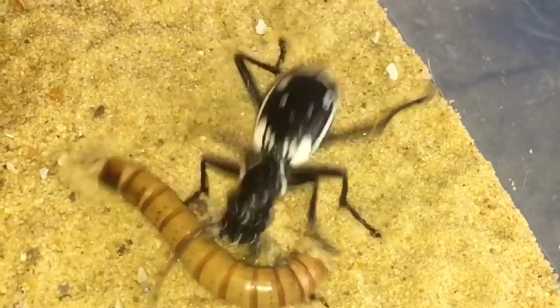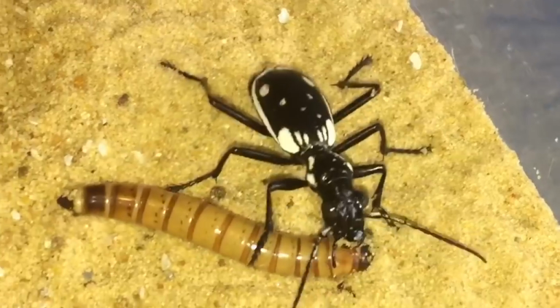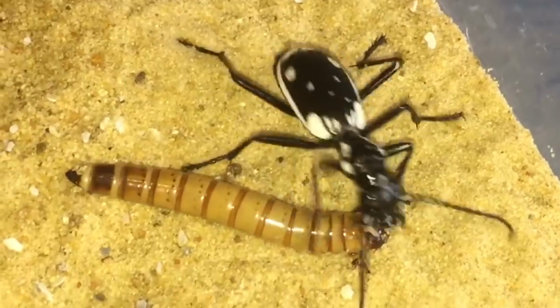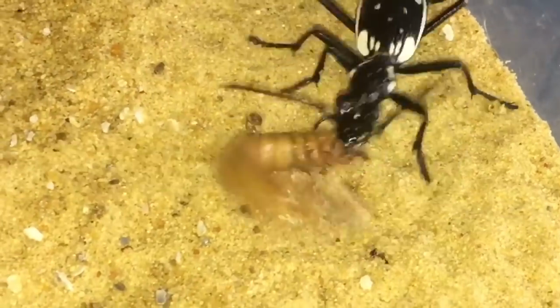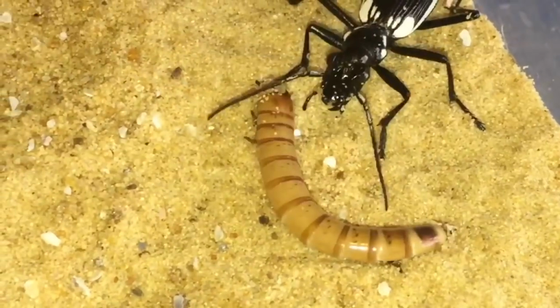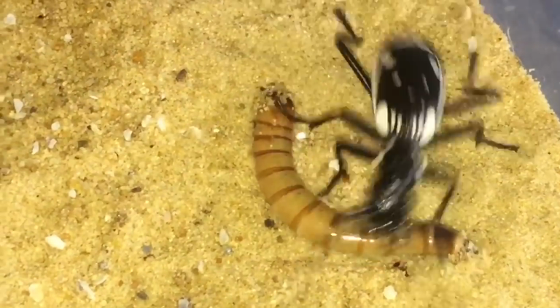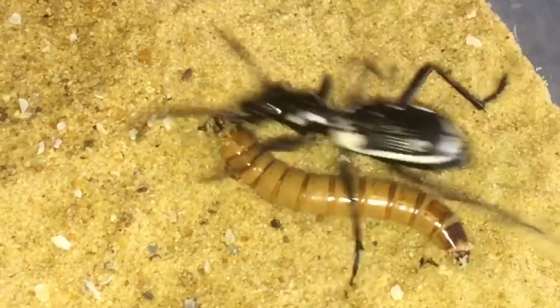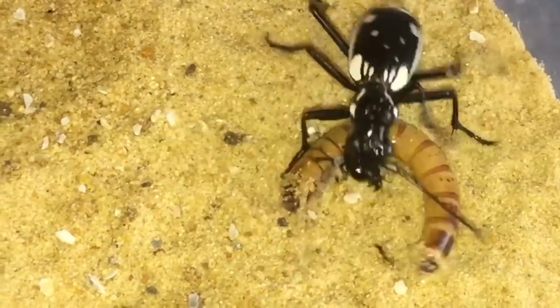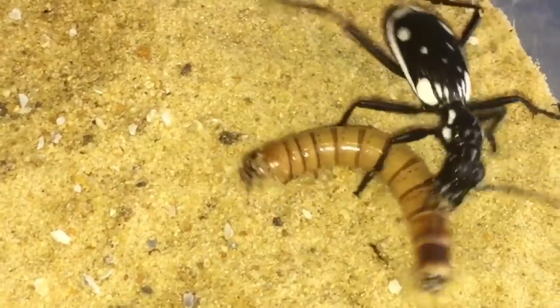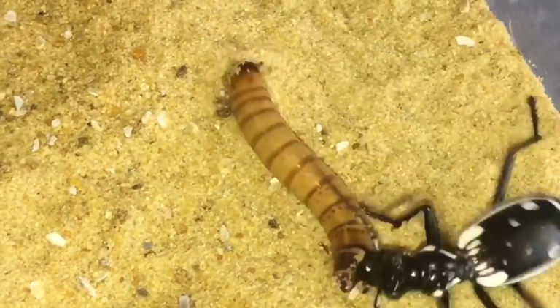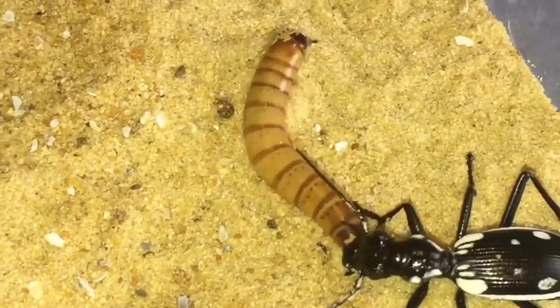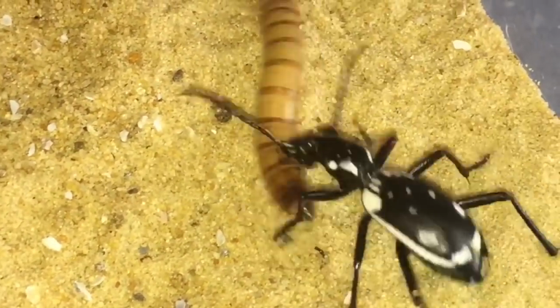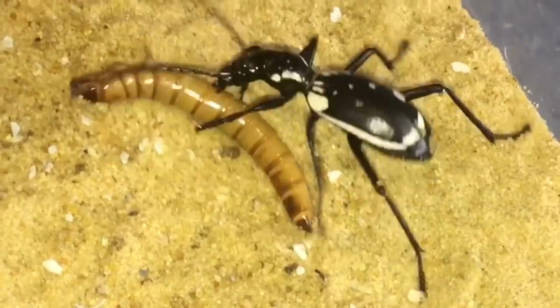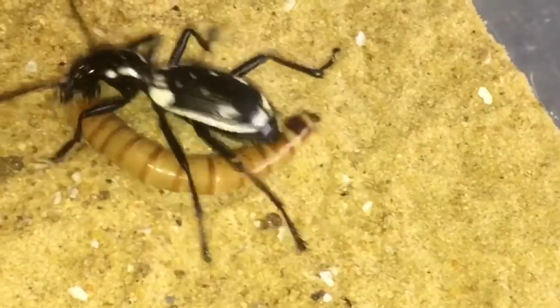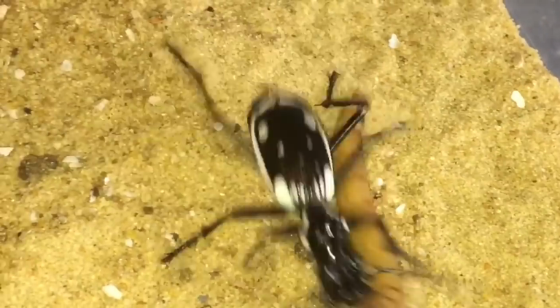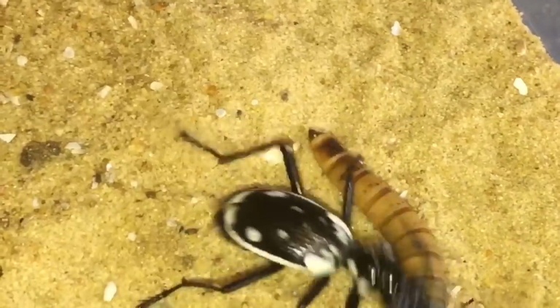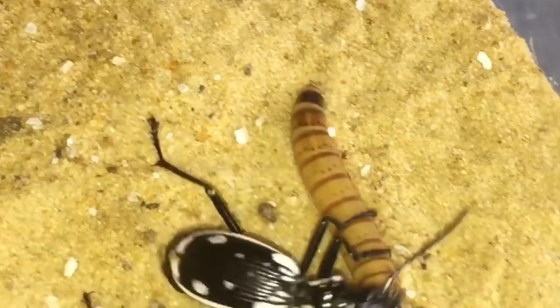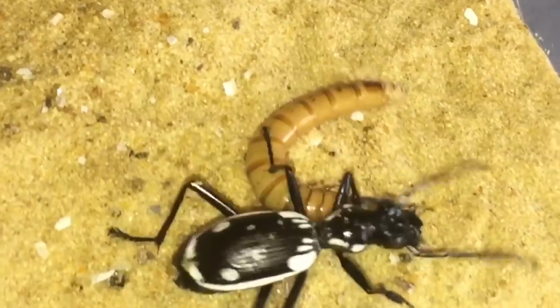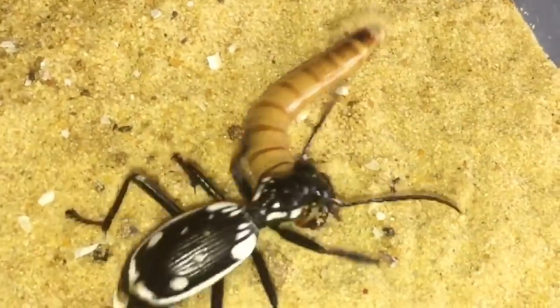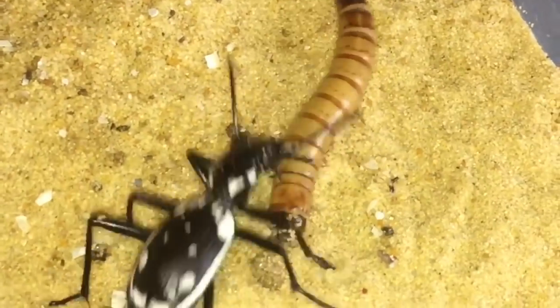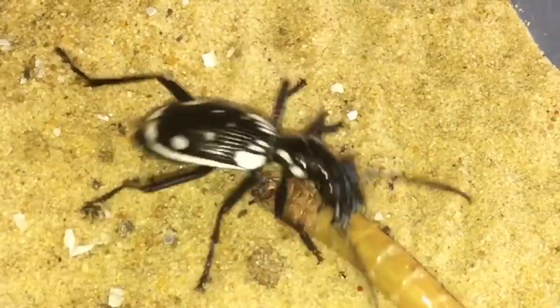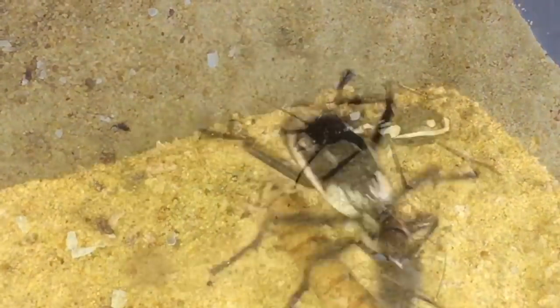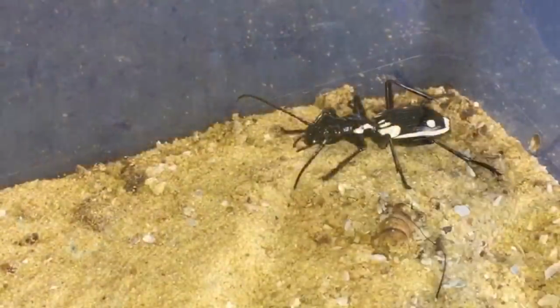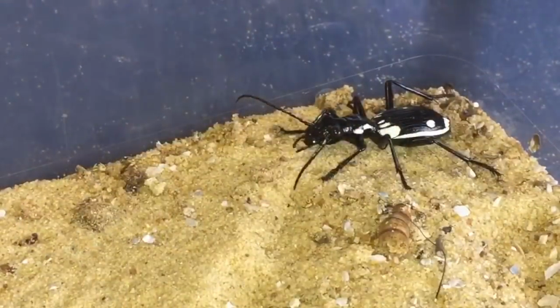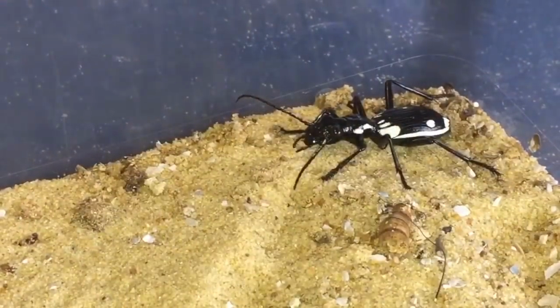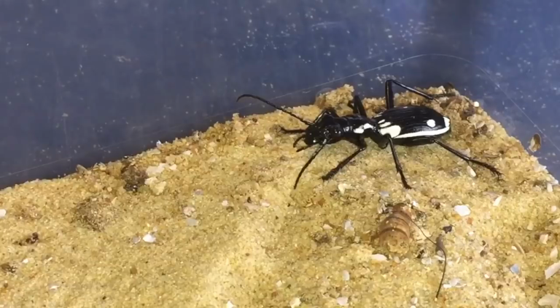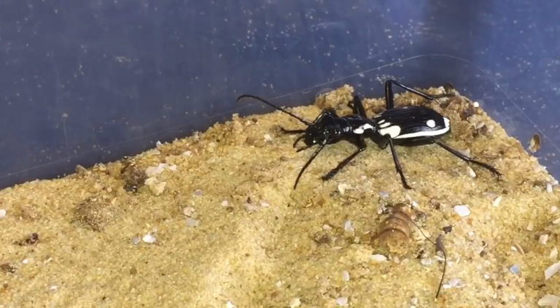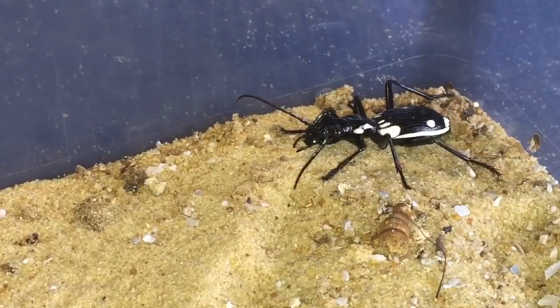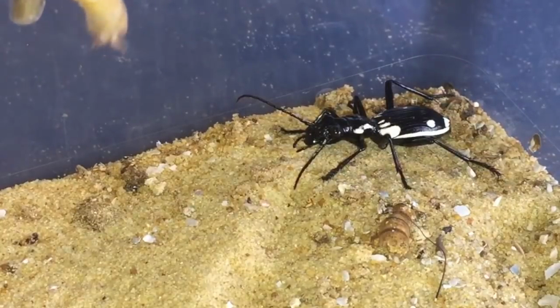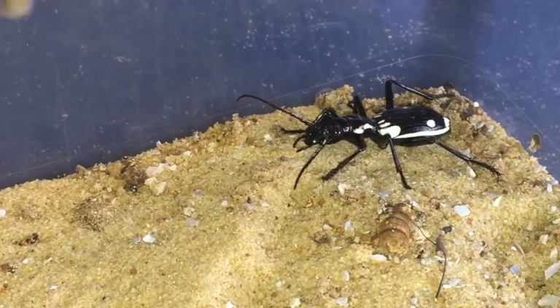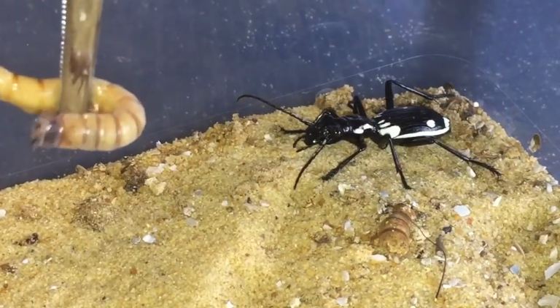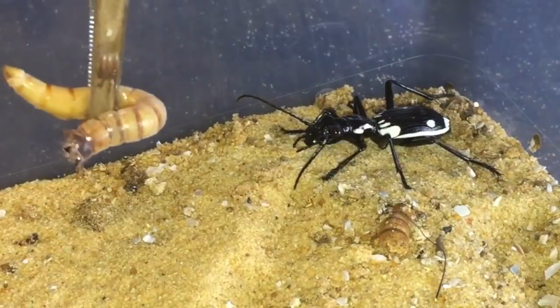We'll leave this one to settle down and start eating its meal. Let's feed the other one — here is the second beetle. Let's put the morio worm in — in it goes.